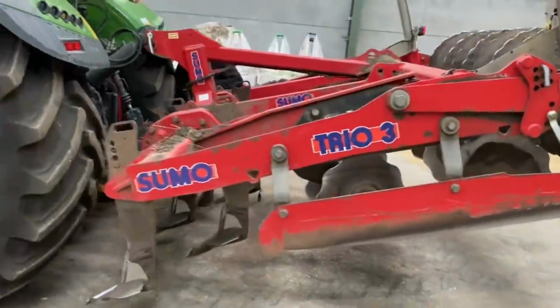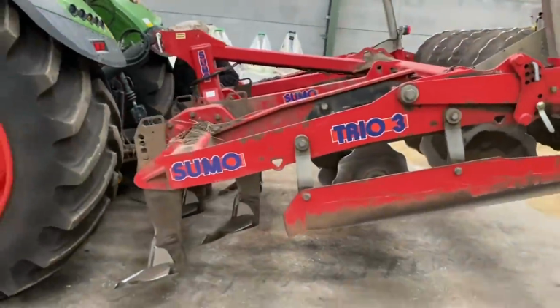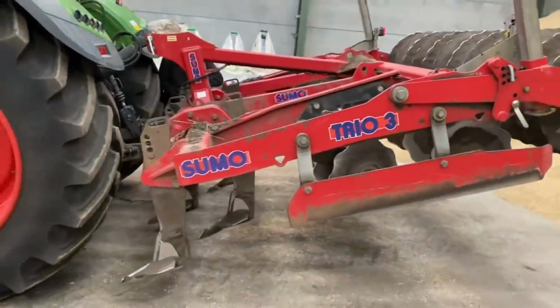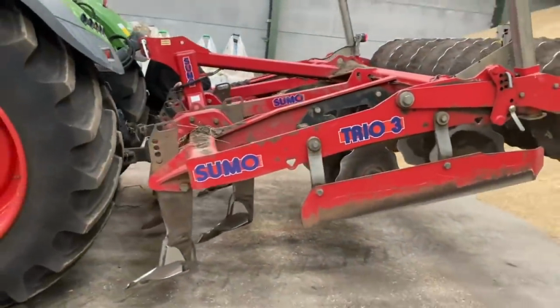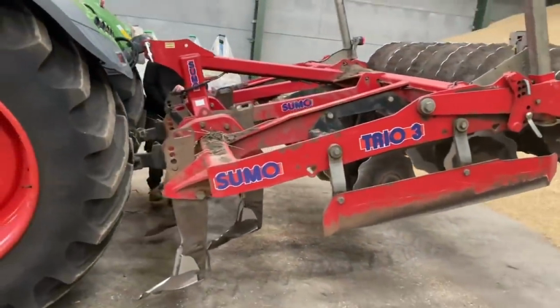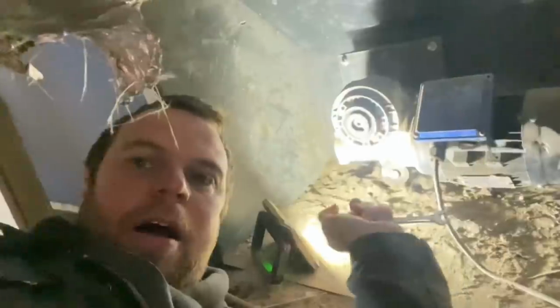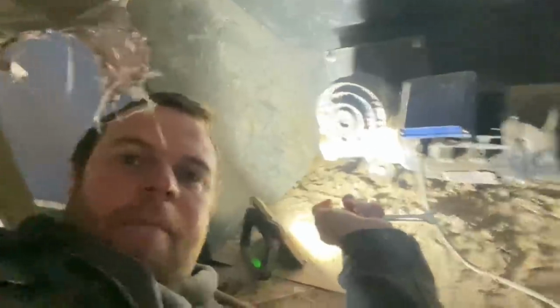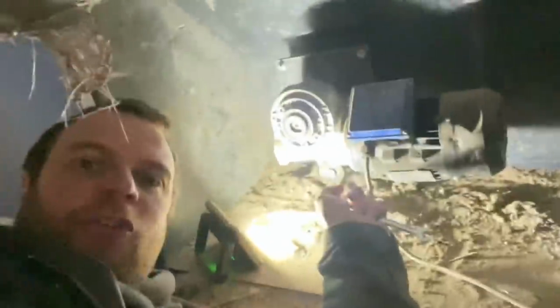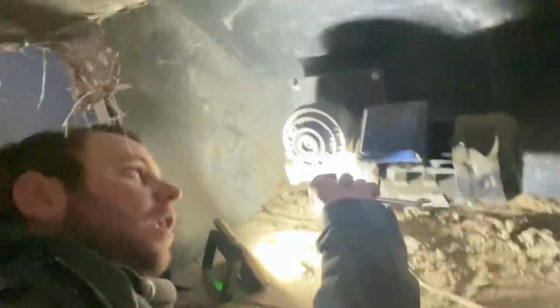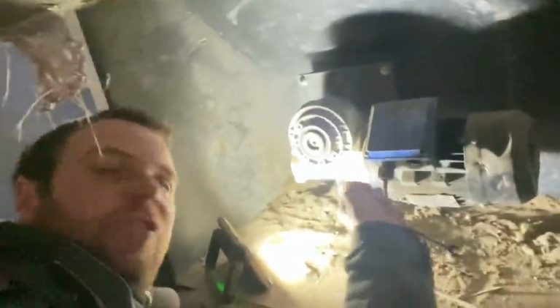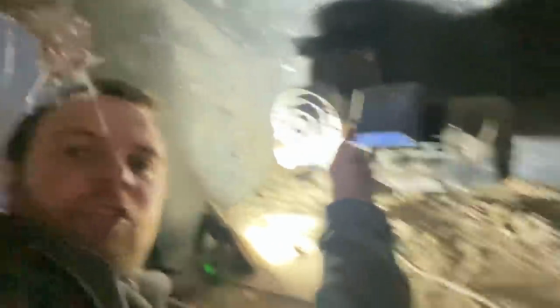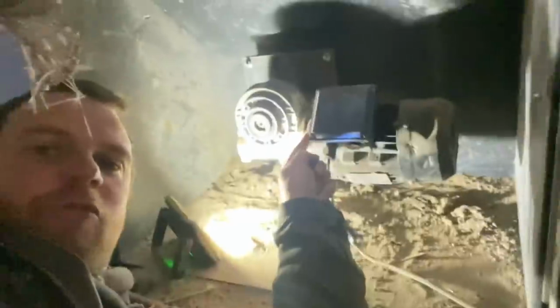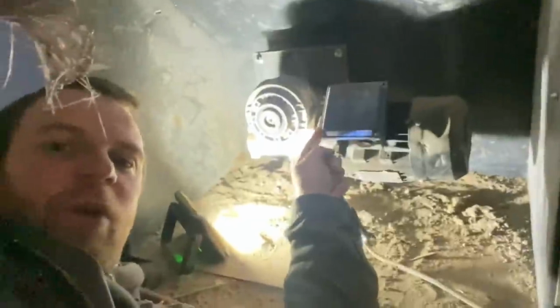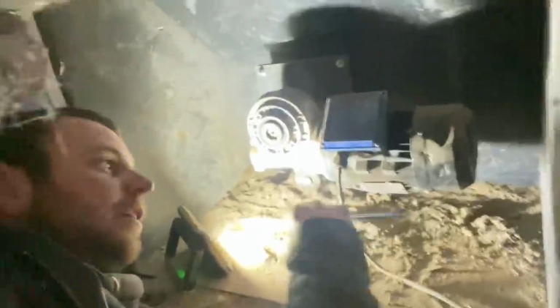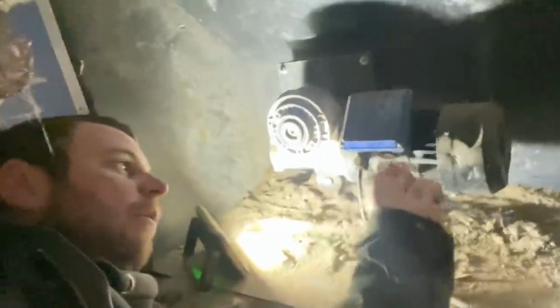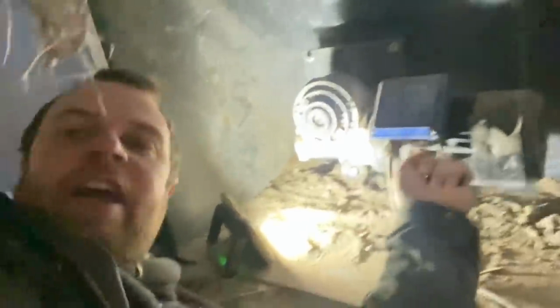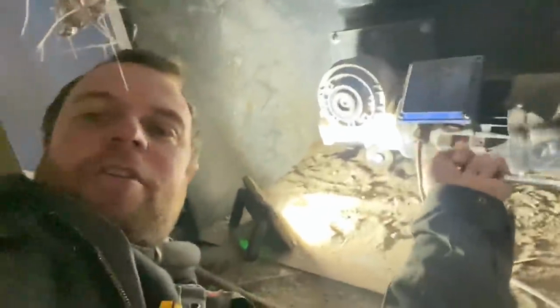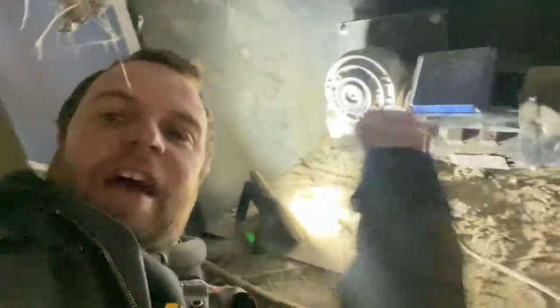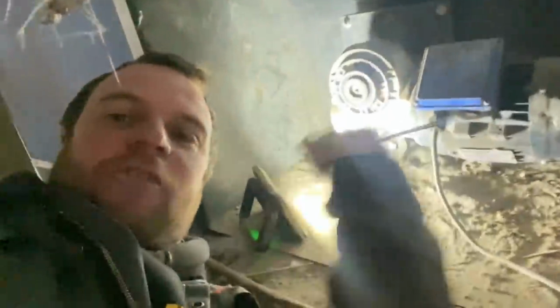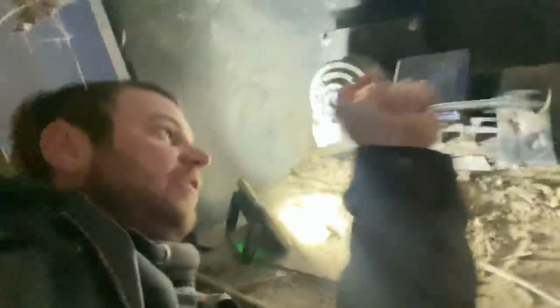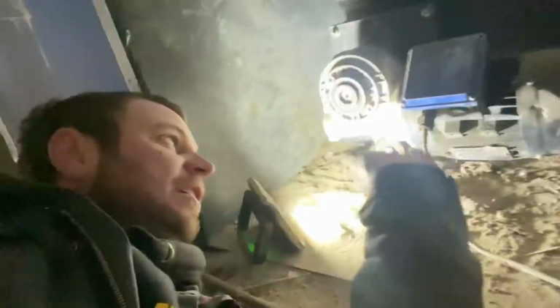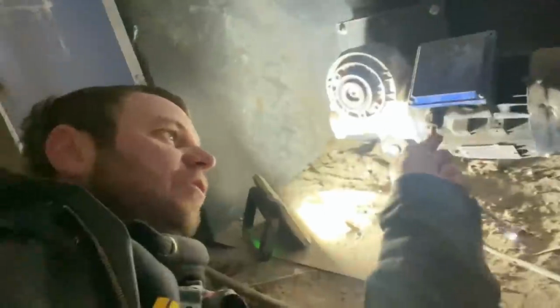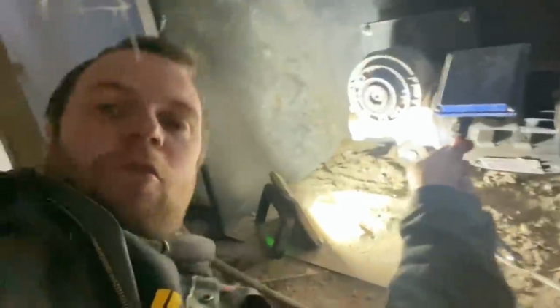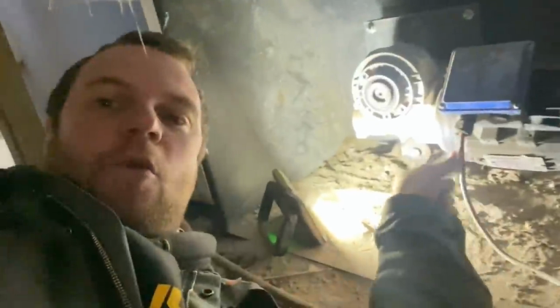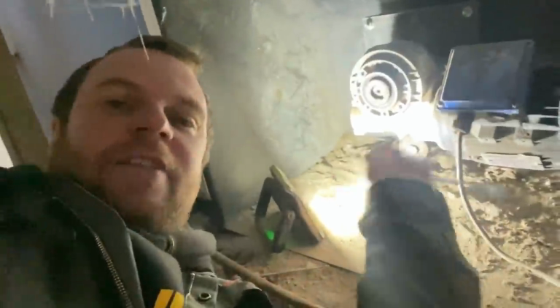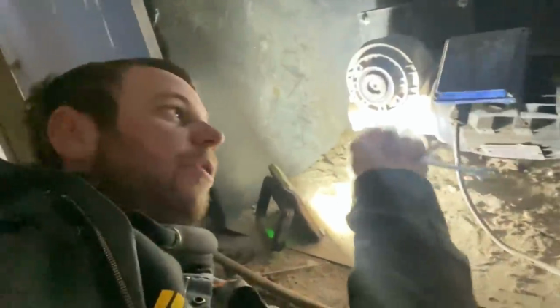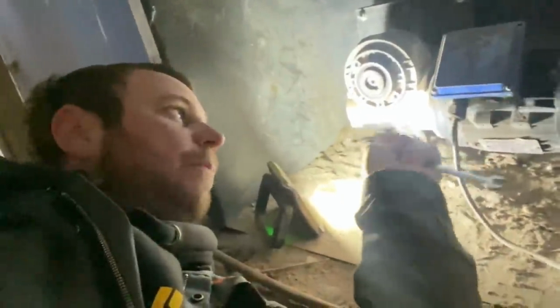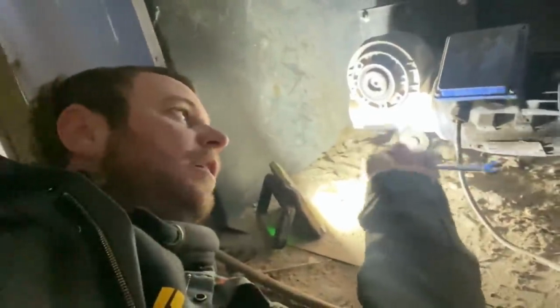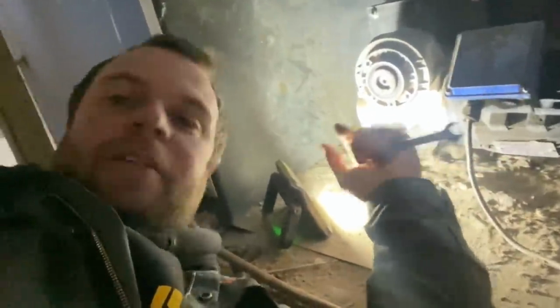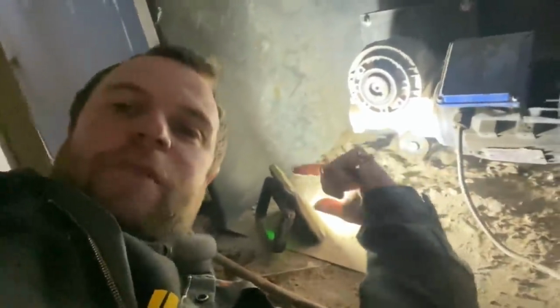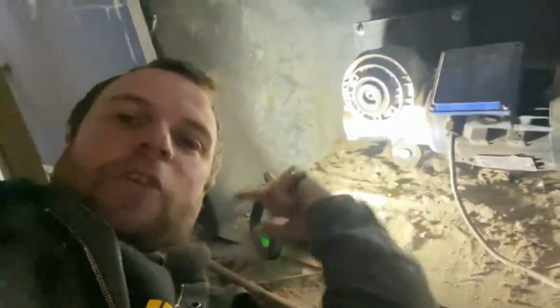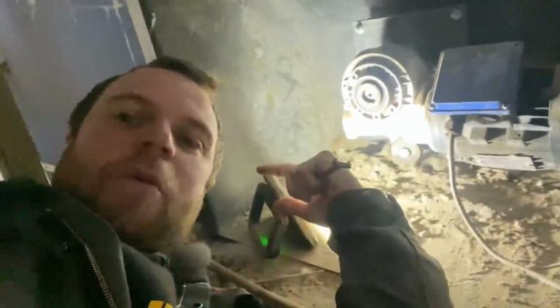I'm back under the boiler because this motor croaked it last week and we put a second-hand one in that's now decided to die as well. So I'm going to take it apart and see if we can find another one to go on it.